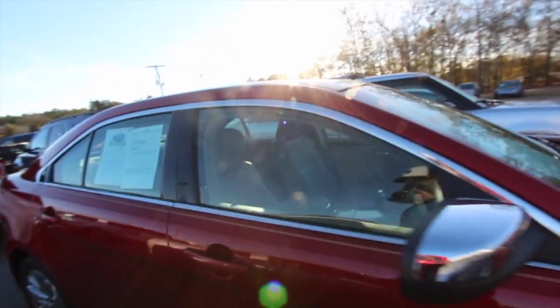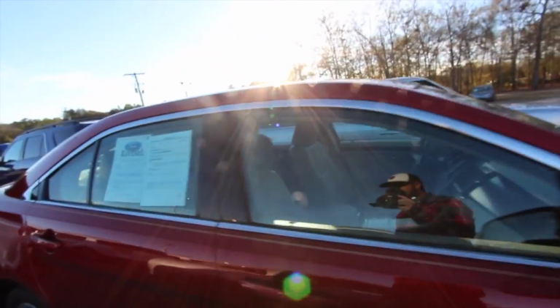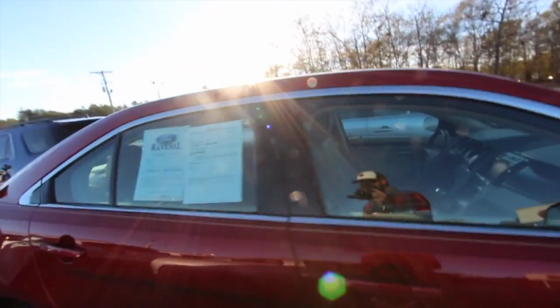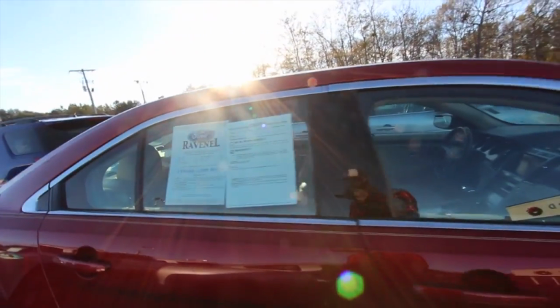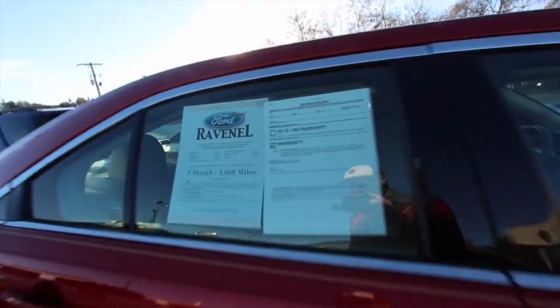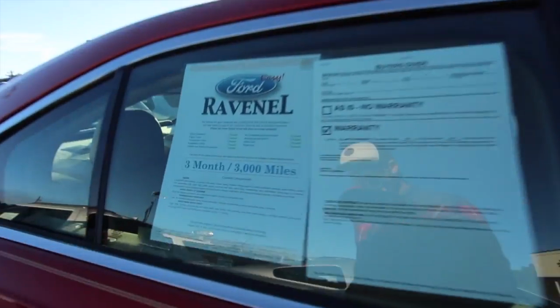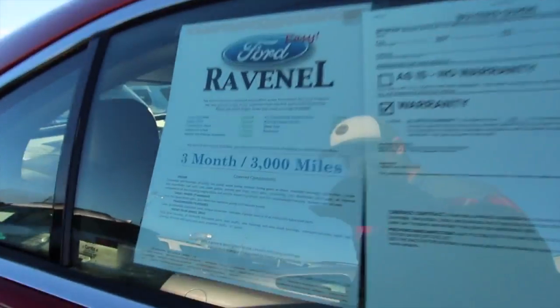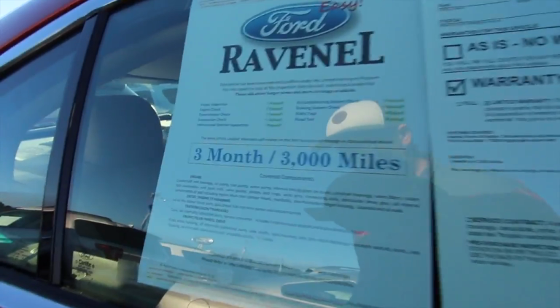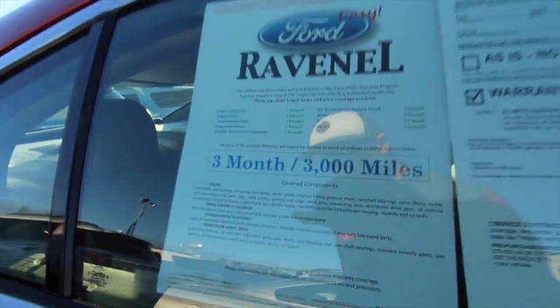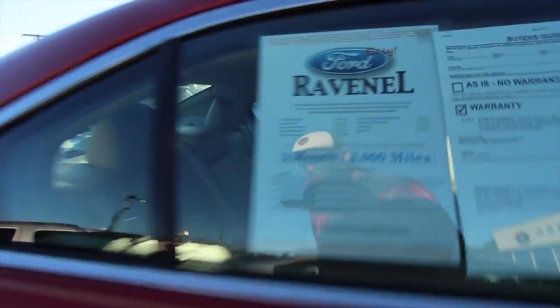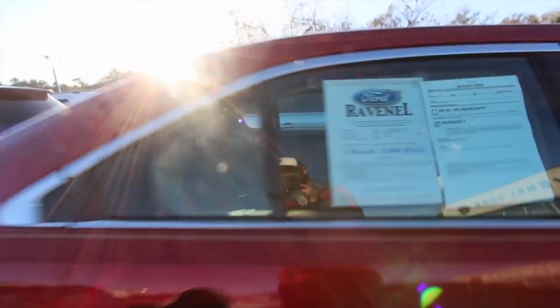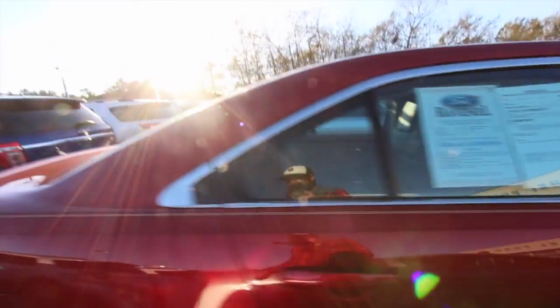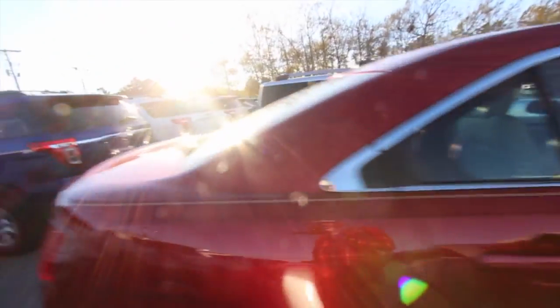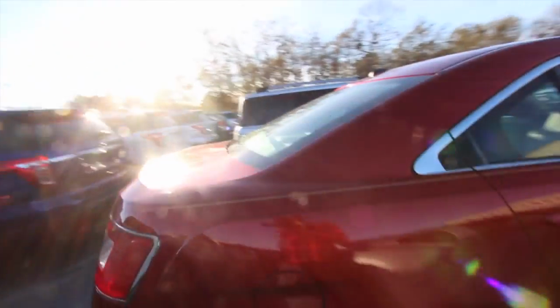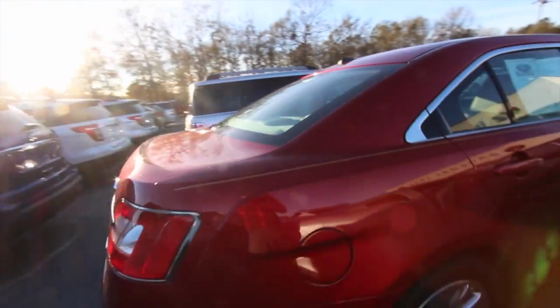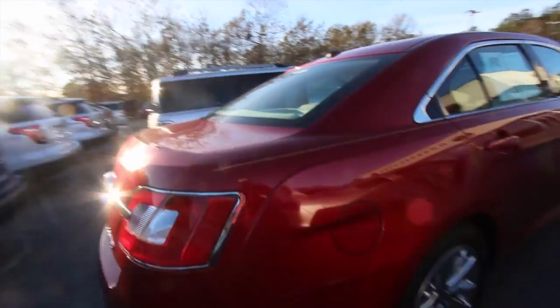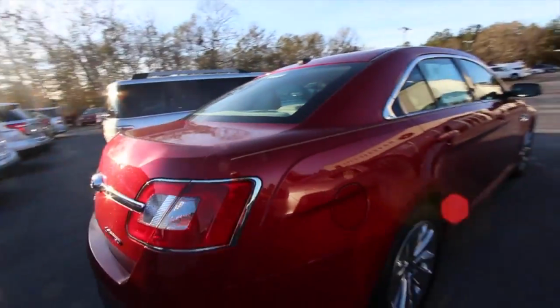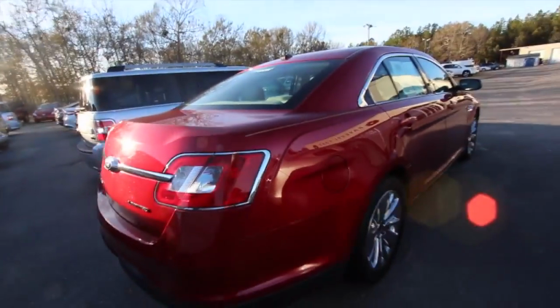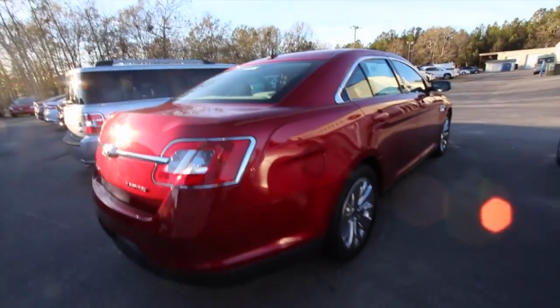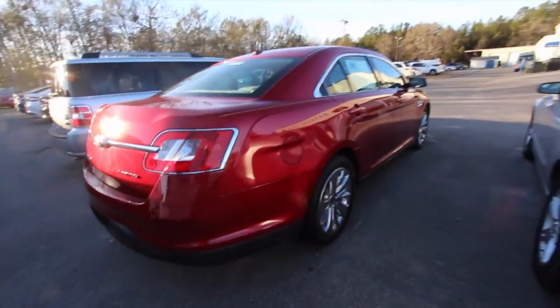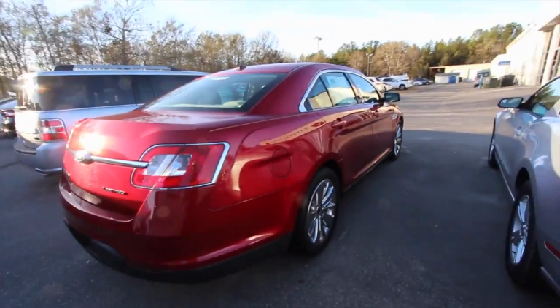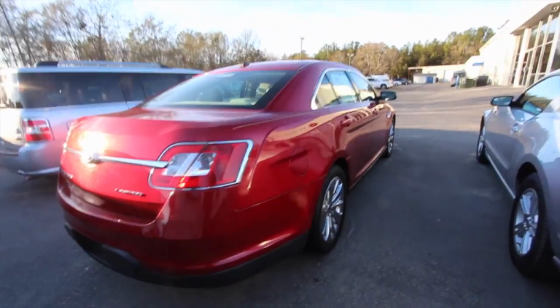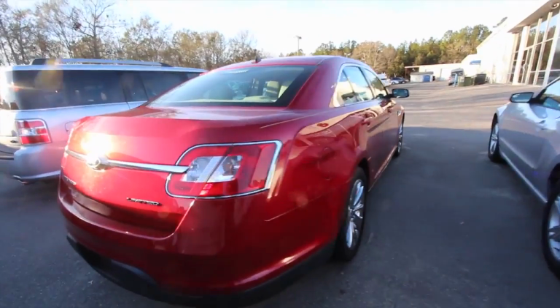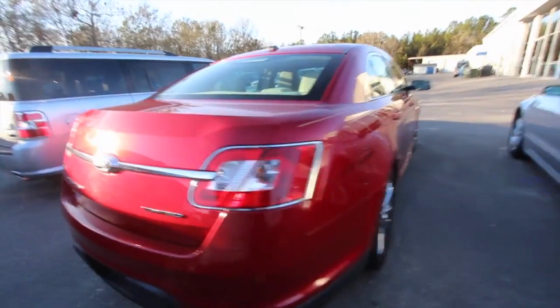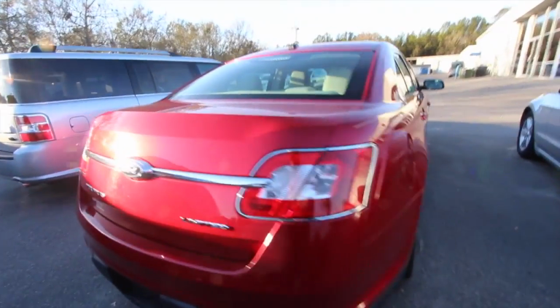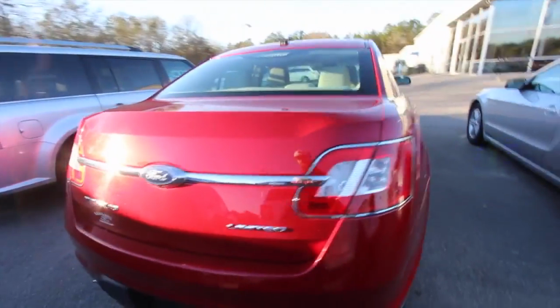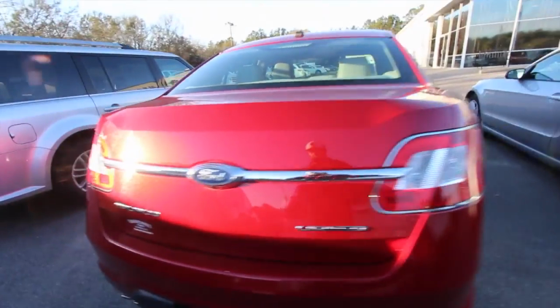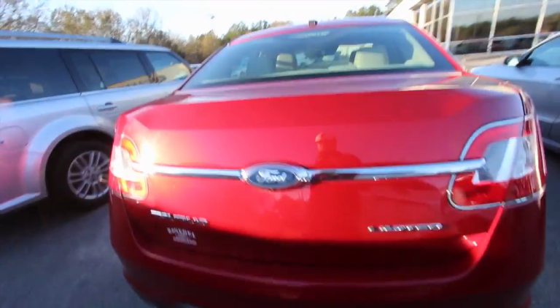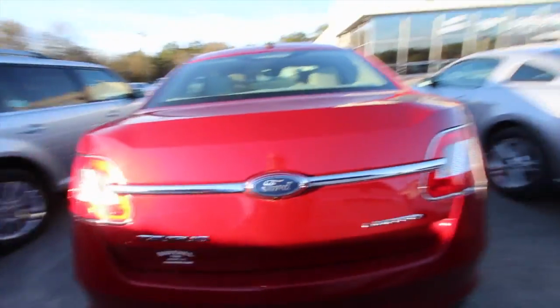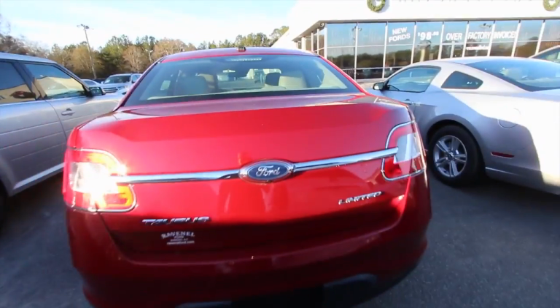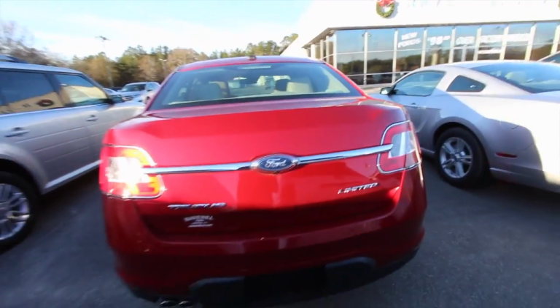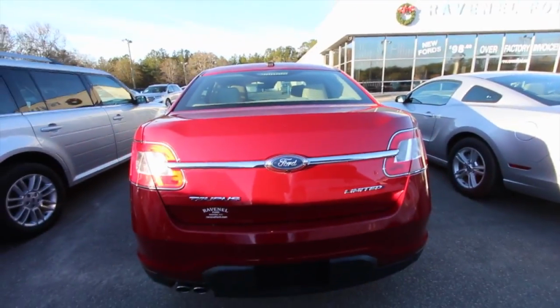It does have a sunroof and is going to have a lot of nice features. It comes with a three-month, 3,000-mile warranty, which gives you a little bit of peace of mind when you leave the store — for the first 90 days or 3,000 miles.